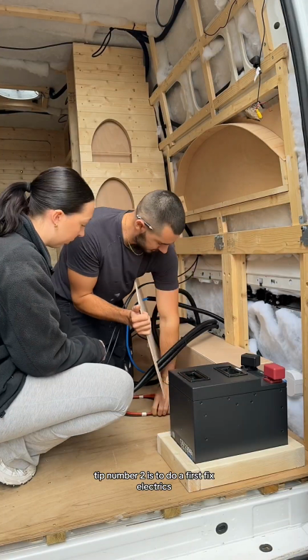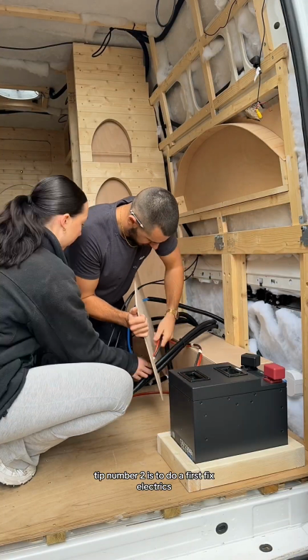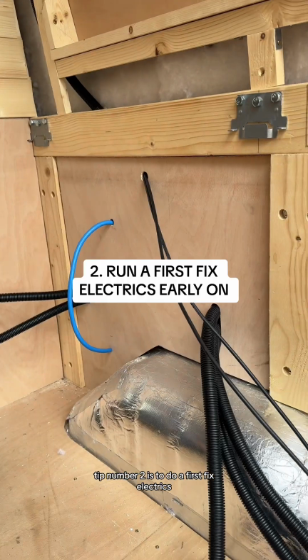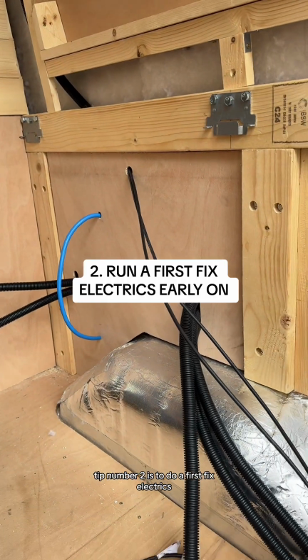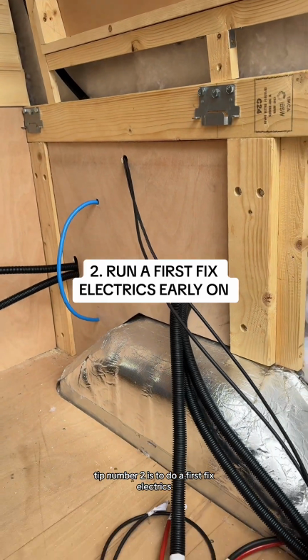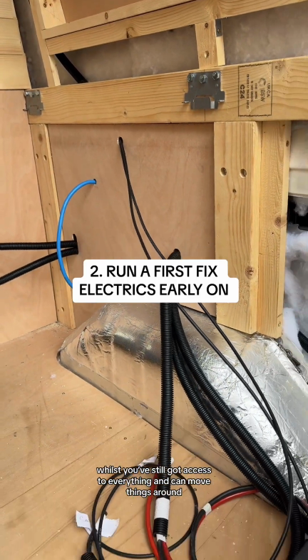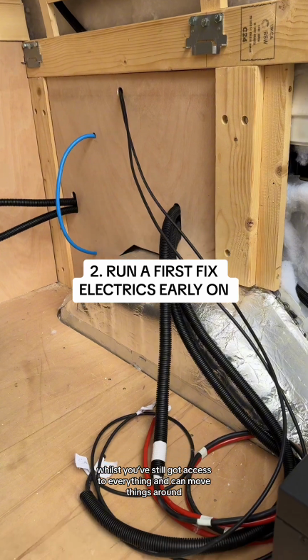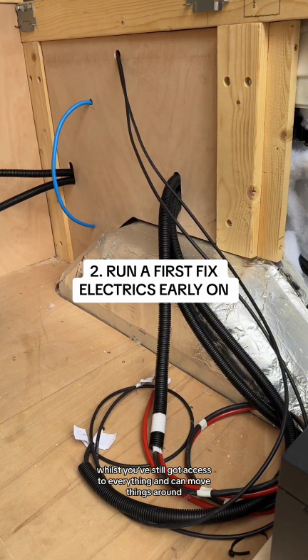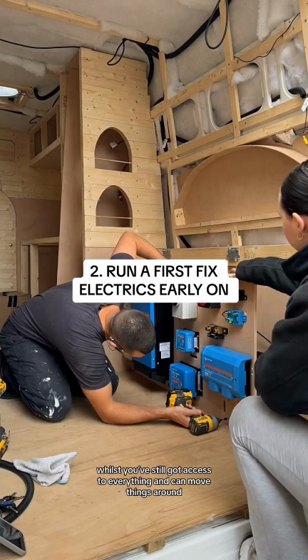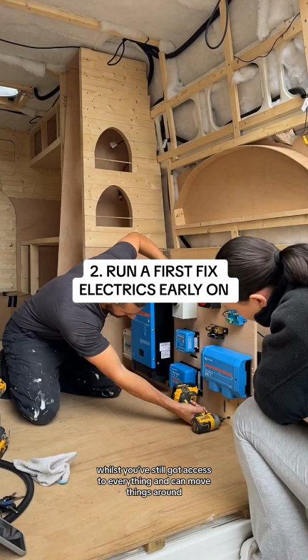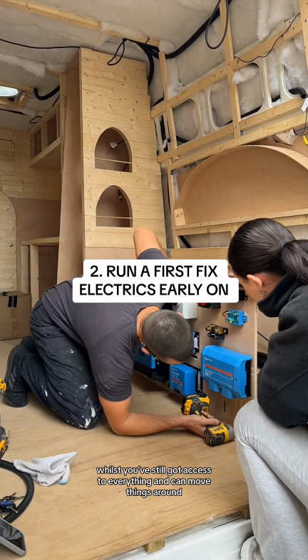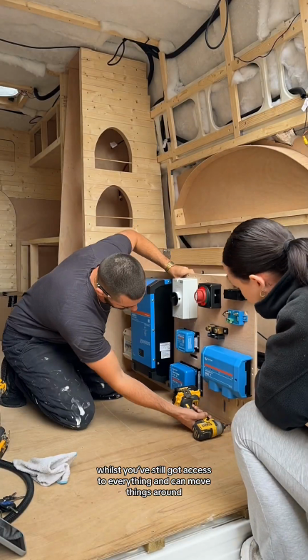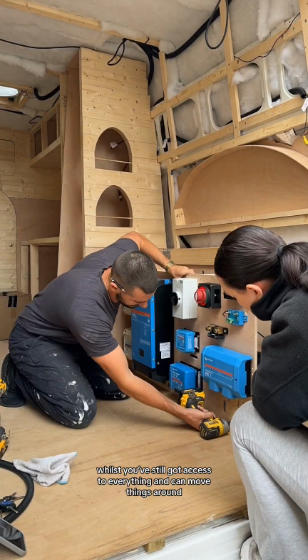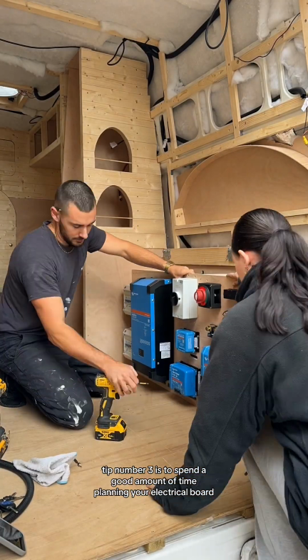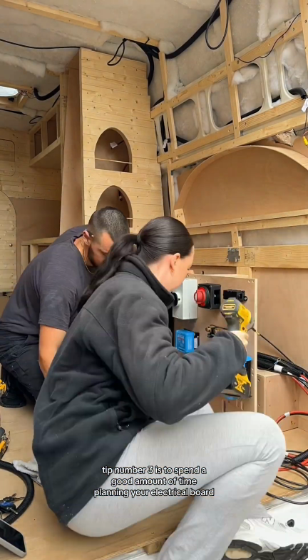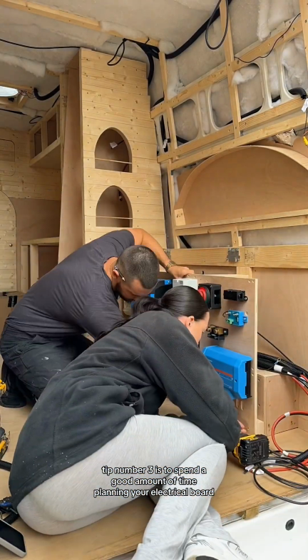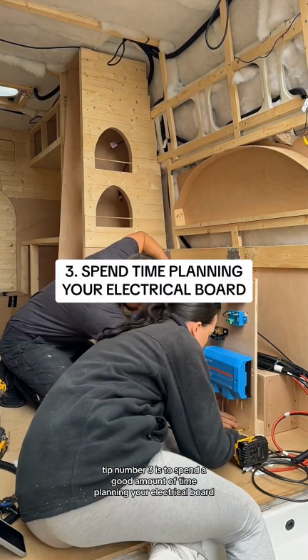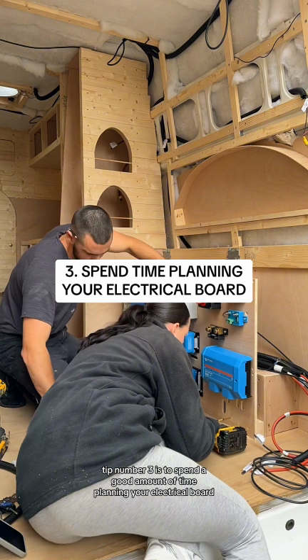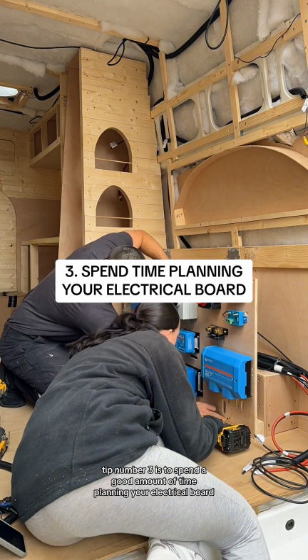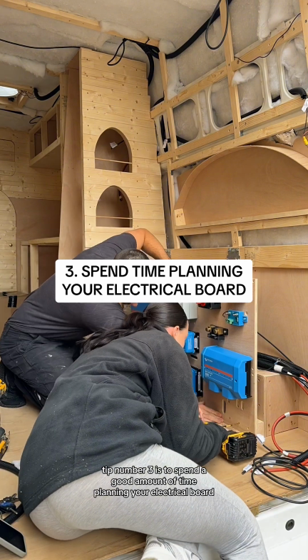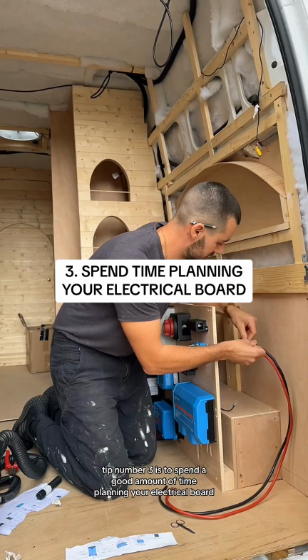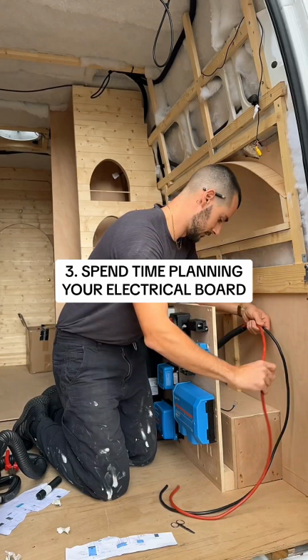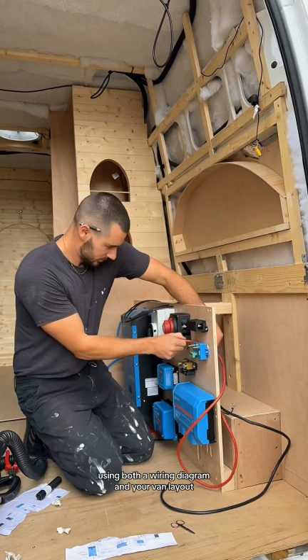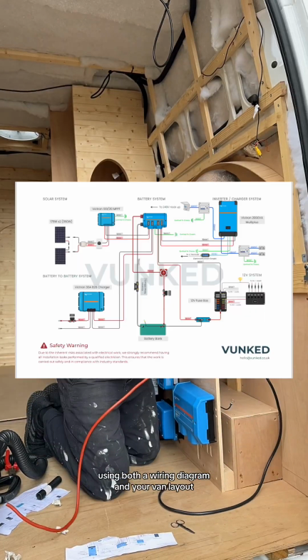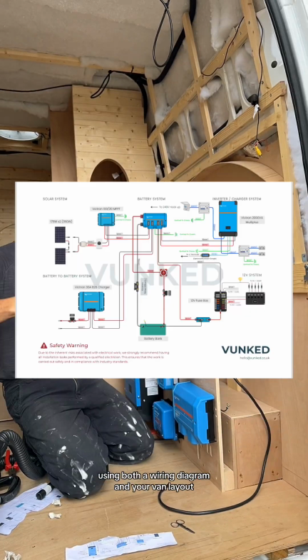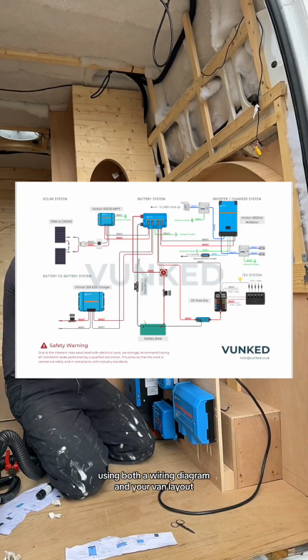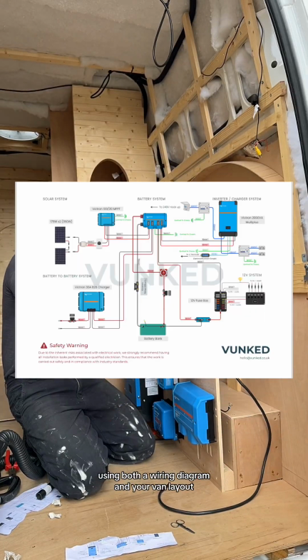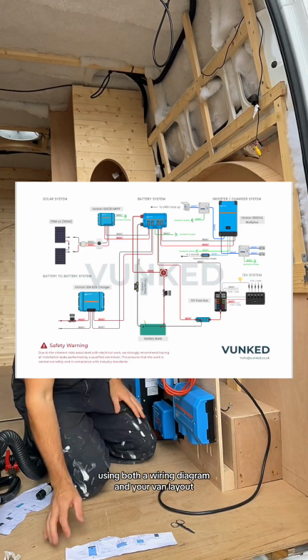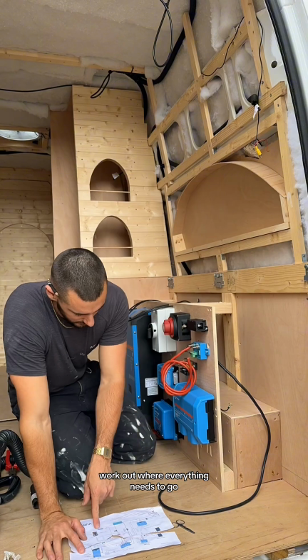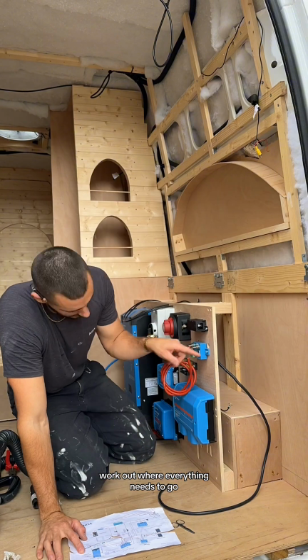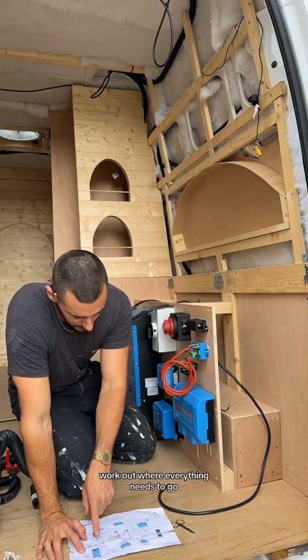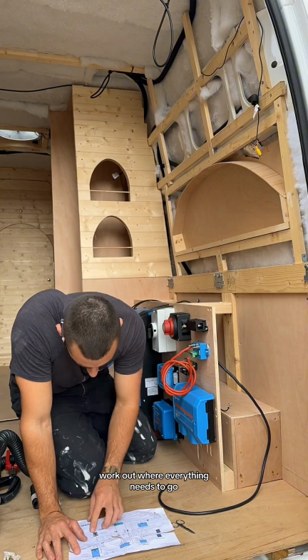Tip number two is to do a first fix electrics whilst you've still got access to everything and can move things around. Tip number three is to spend a good amount of time planning your electrical board. Using both a wiring diagram and your van layout, work out where everything needs to go.